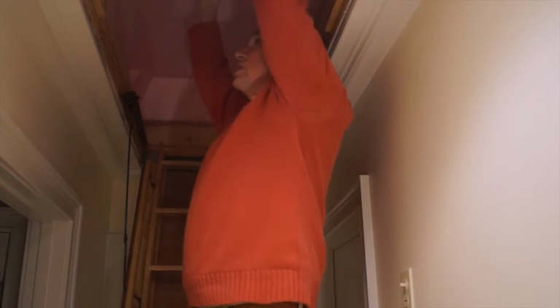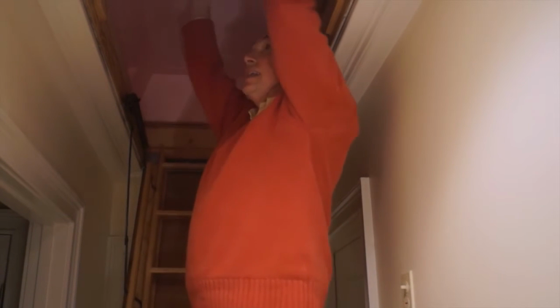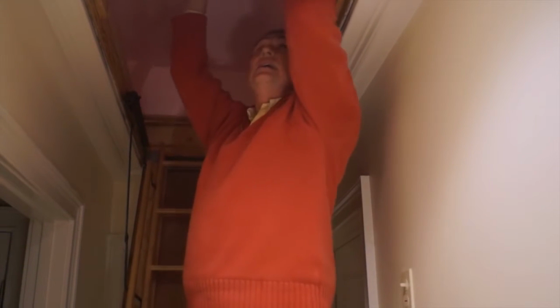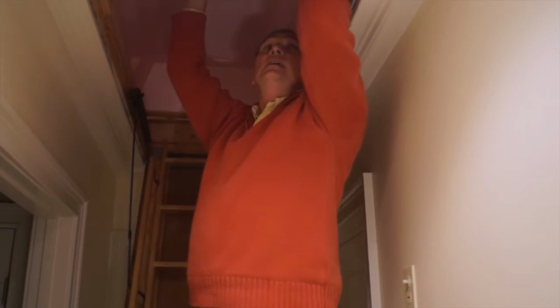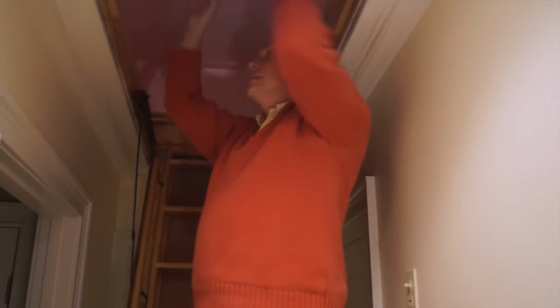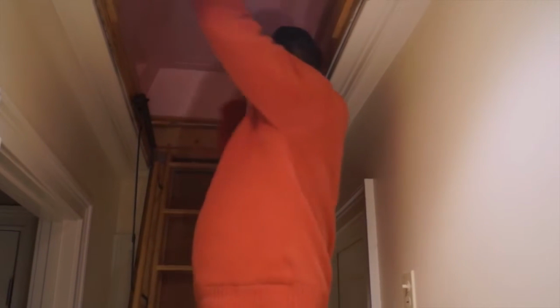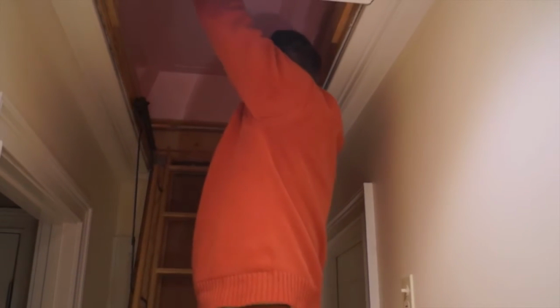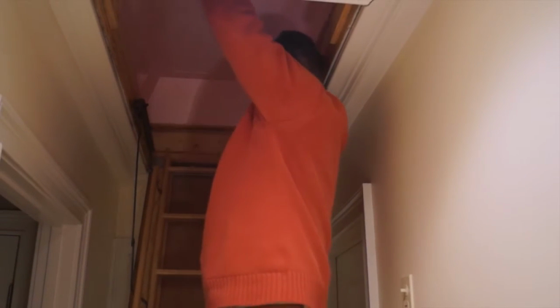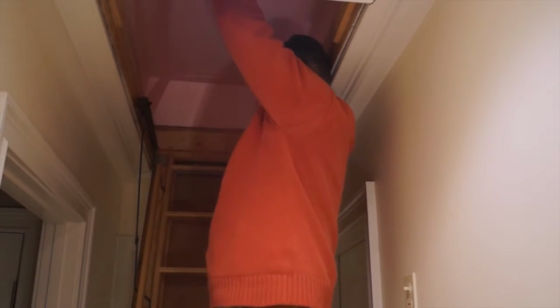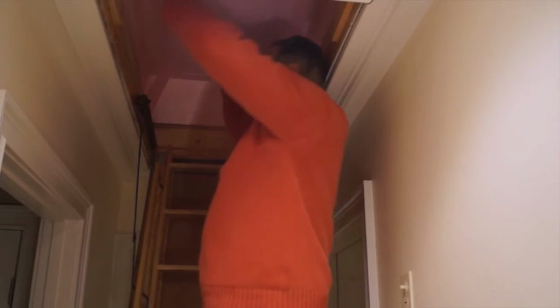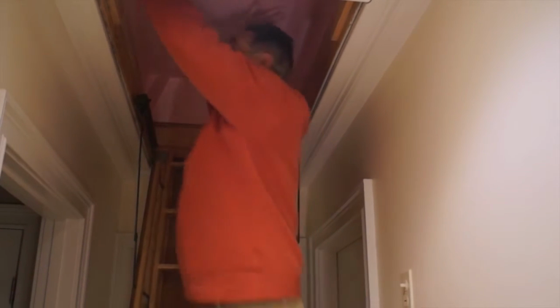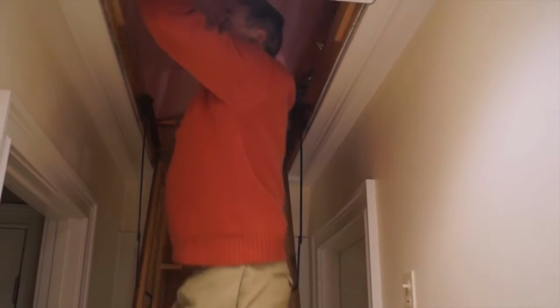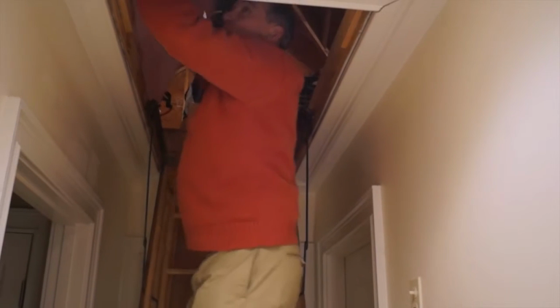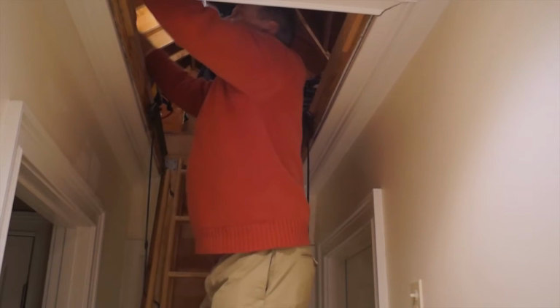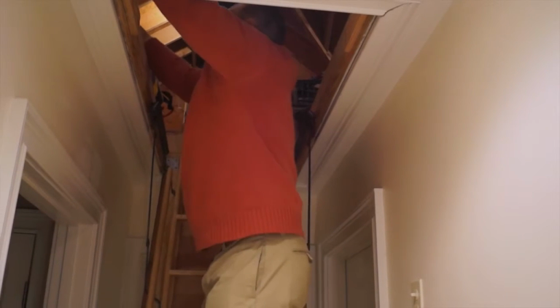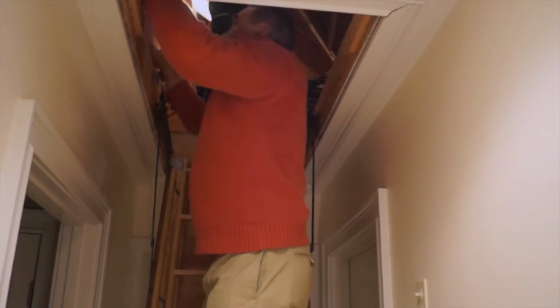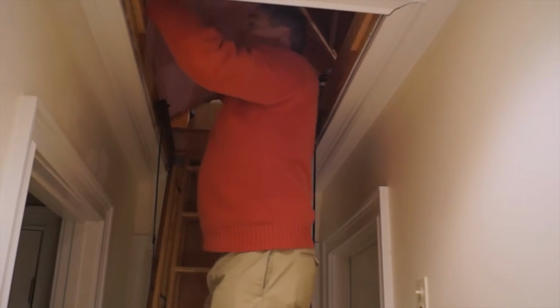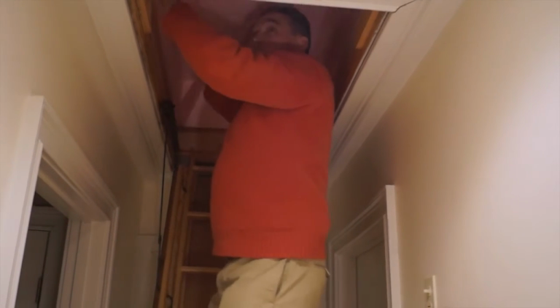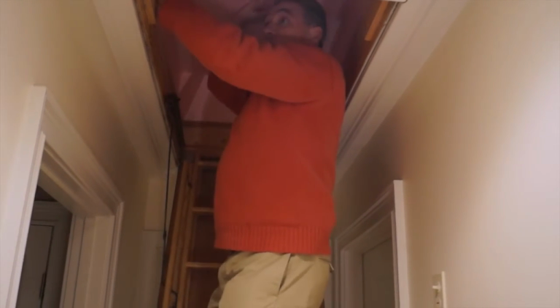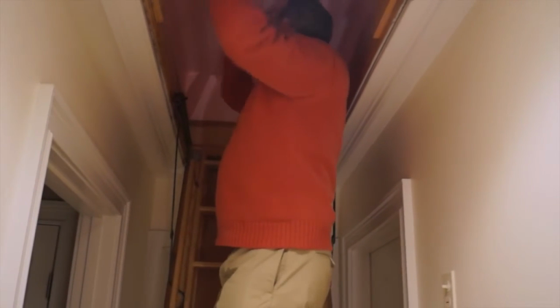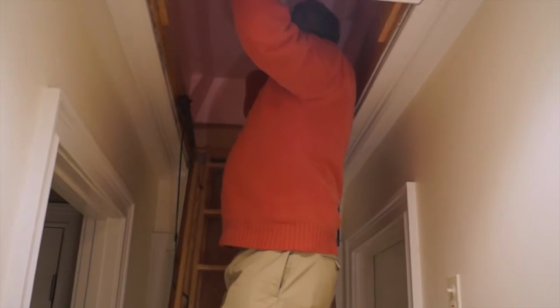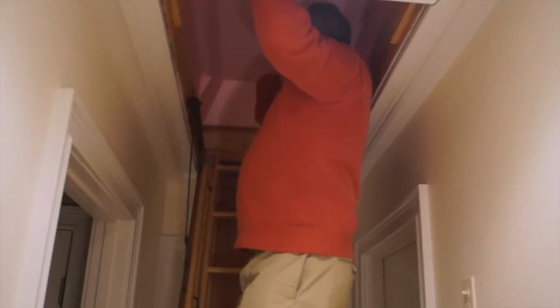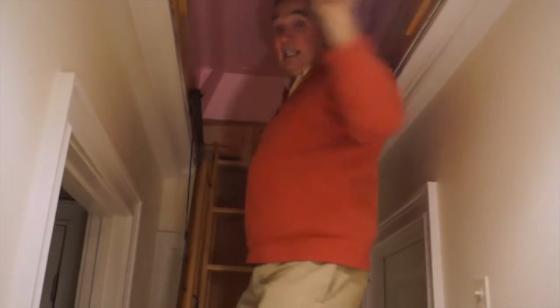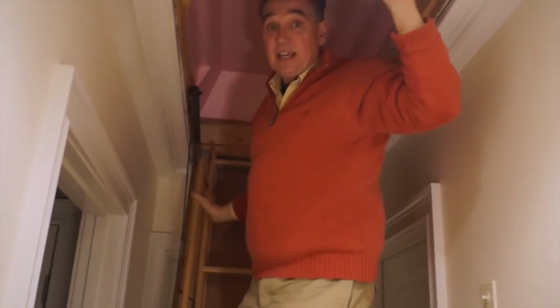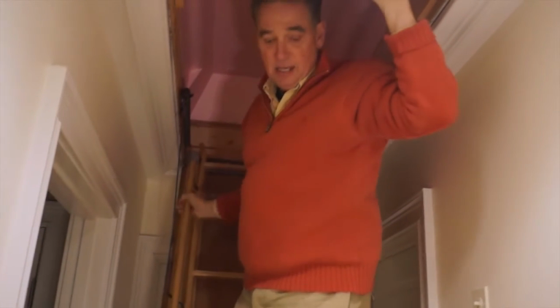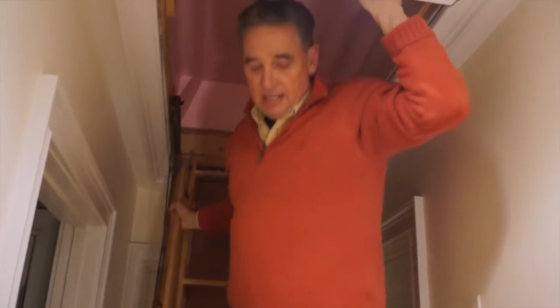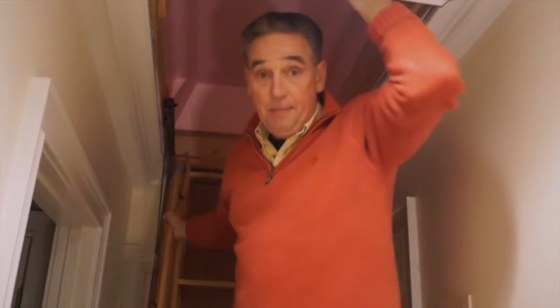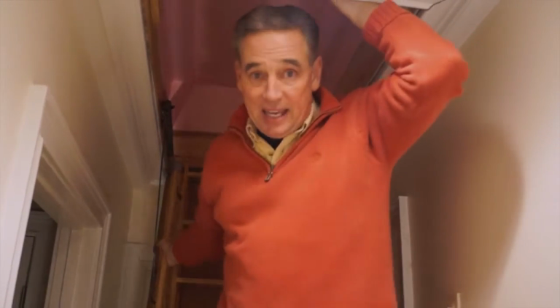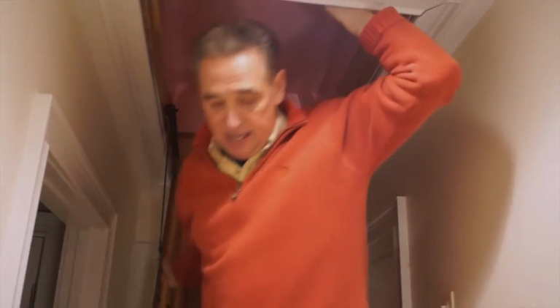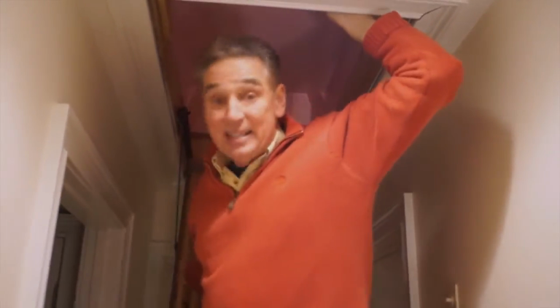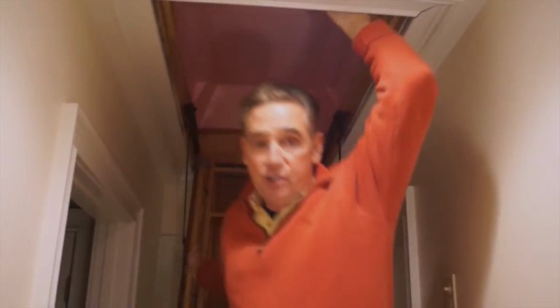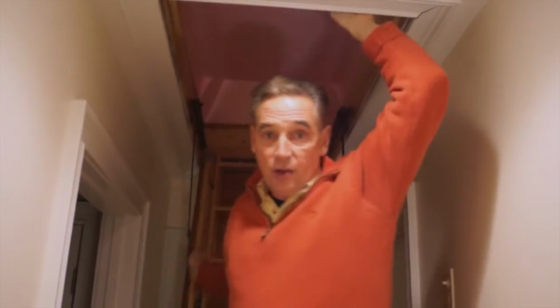We just take this — when you need to get up into the attic, you just sort of move it over. It's an easy fix to keep that heat inside your house.